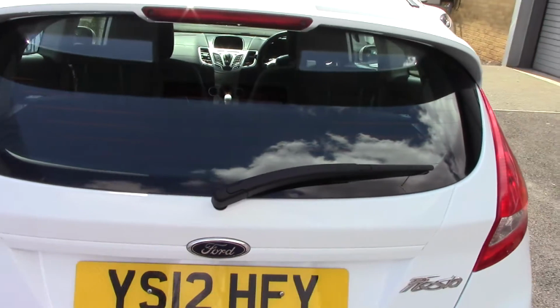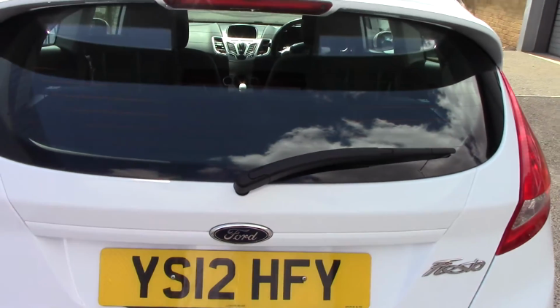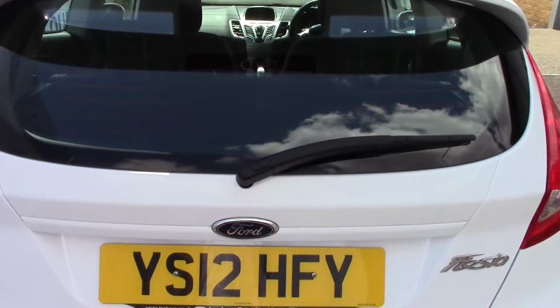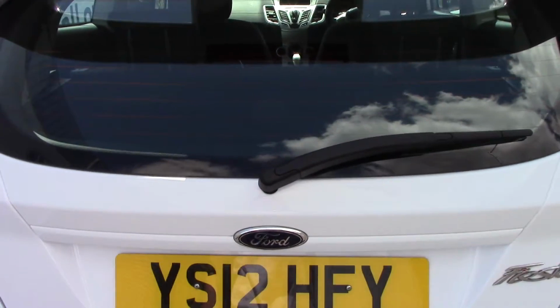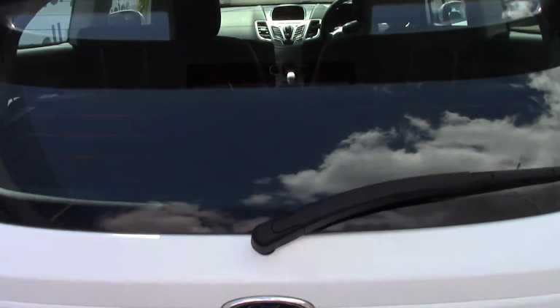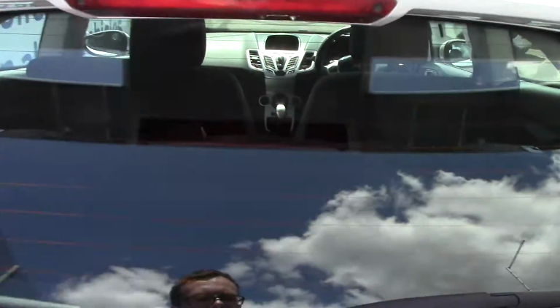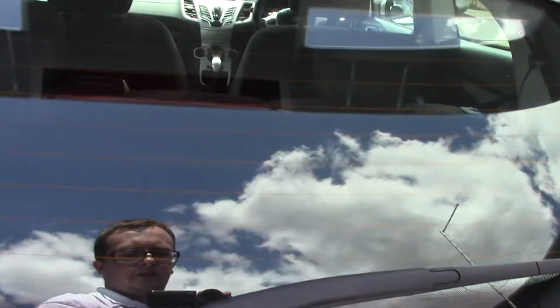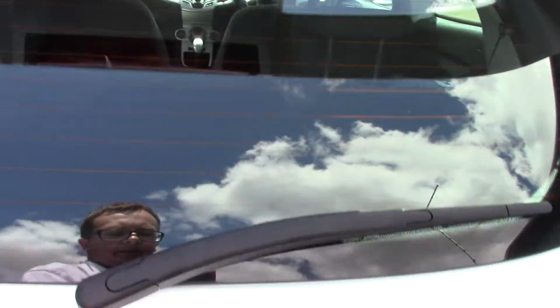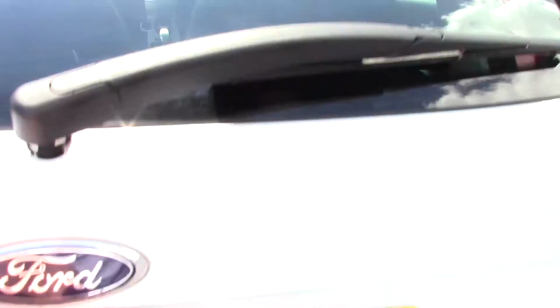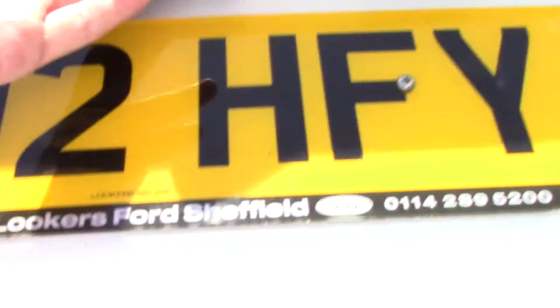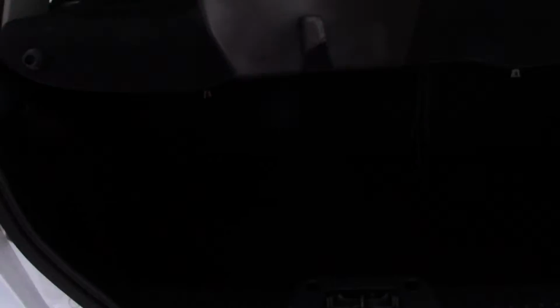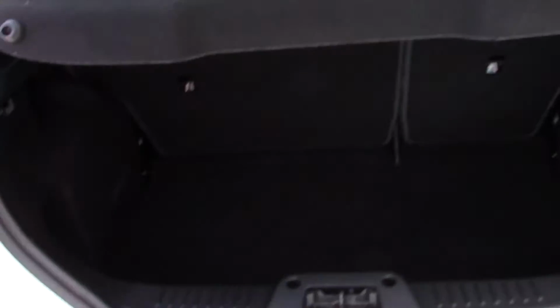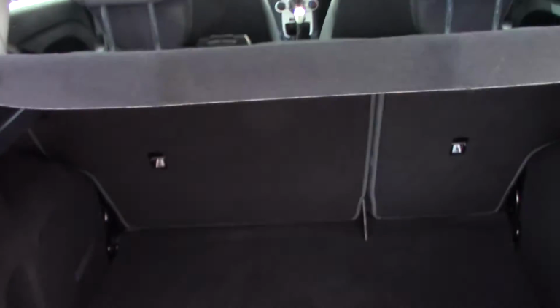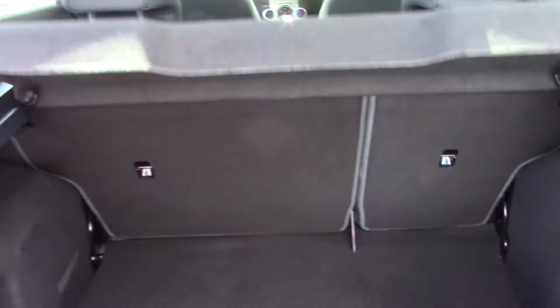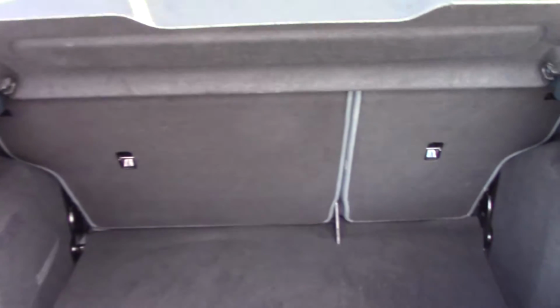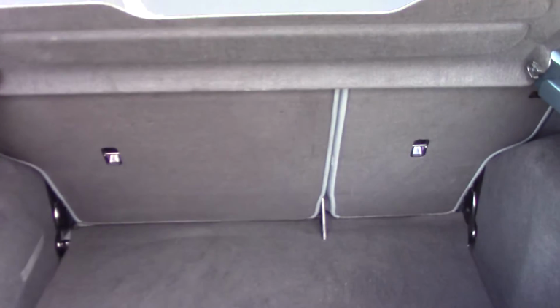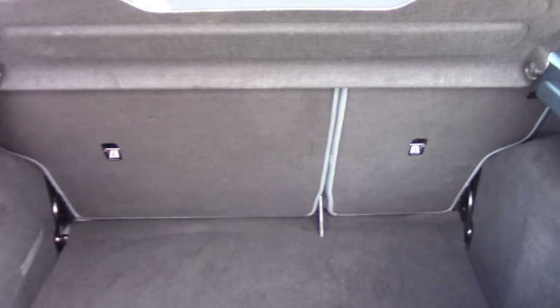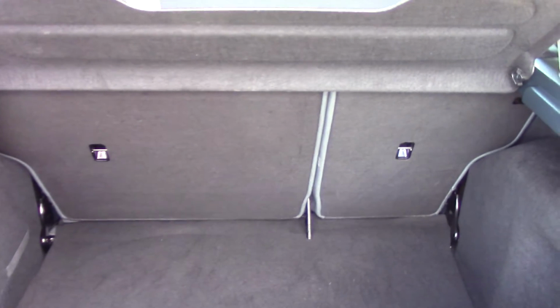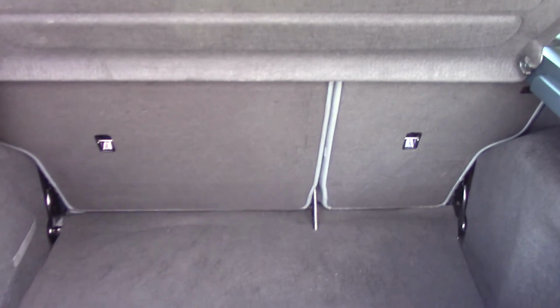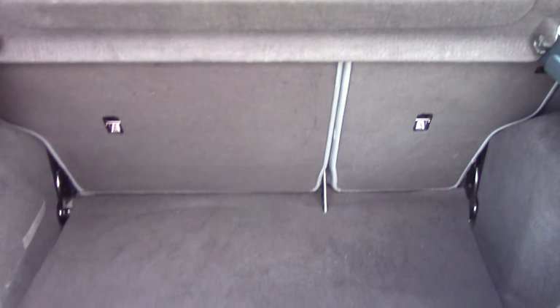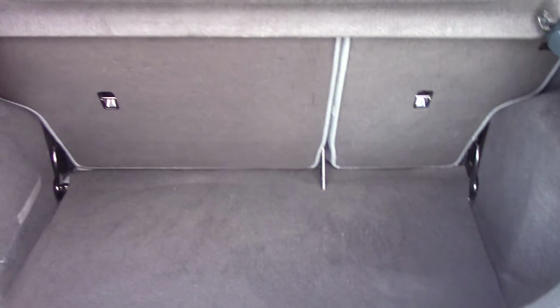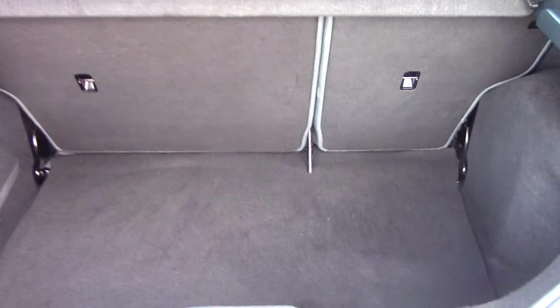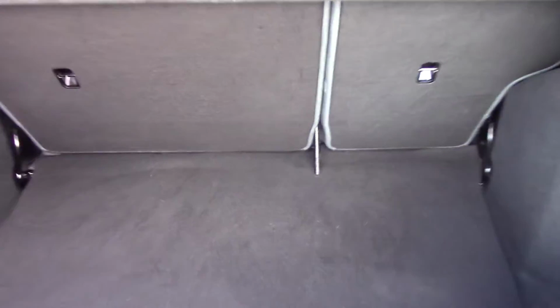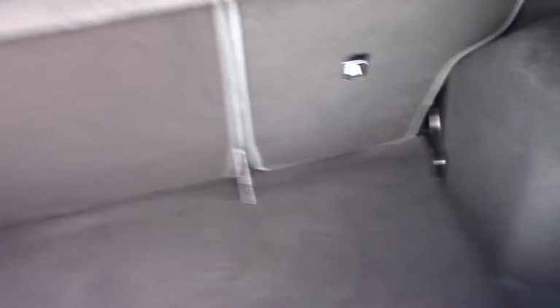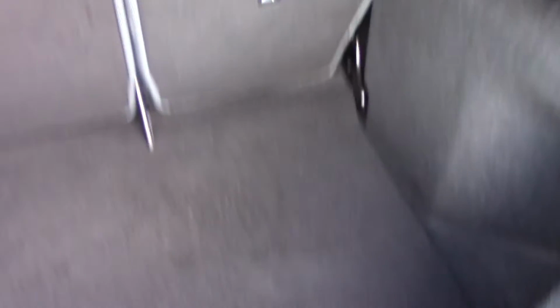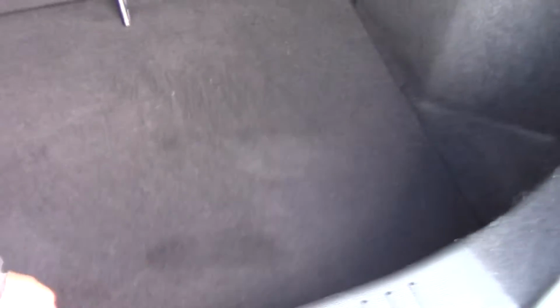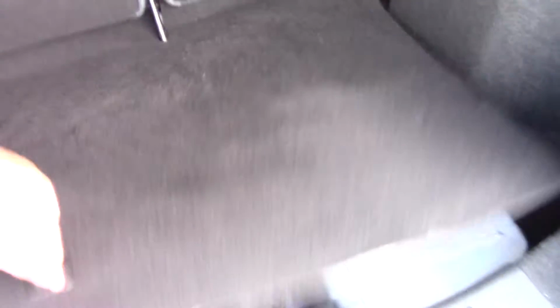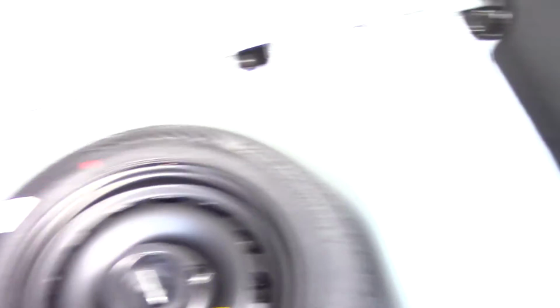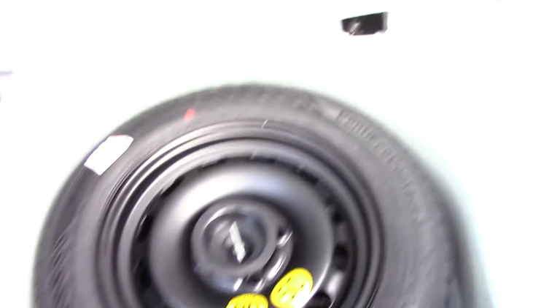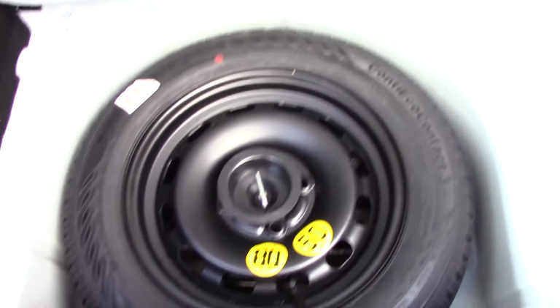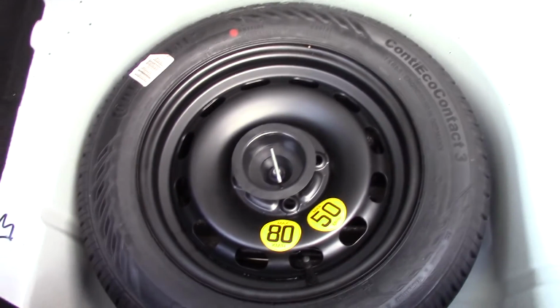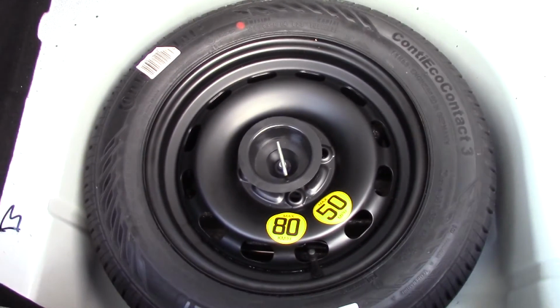Onto the boot — you can see all the space it has to offer. There is a carpet and a spare wheel.